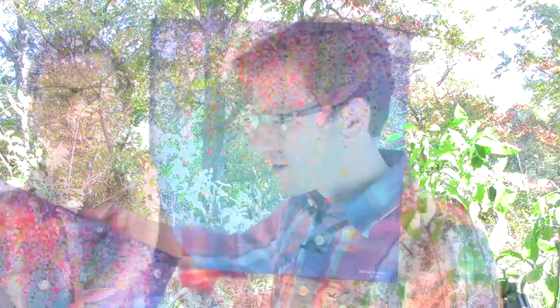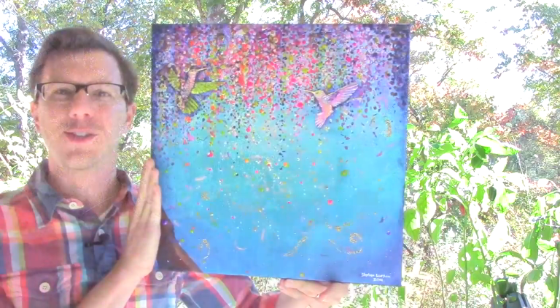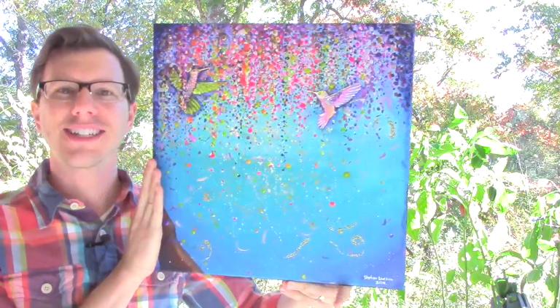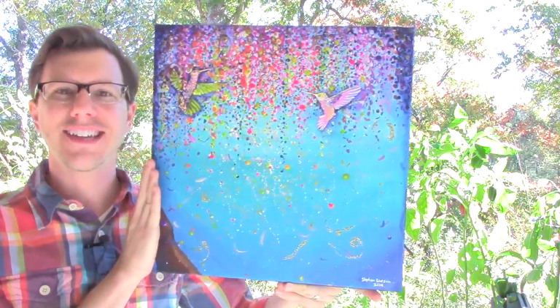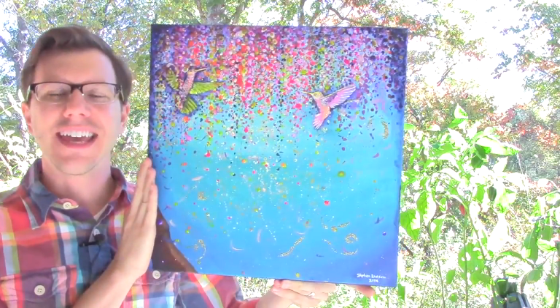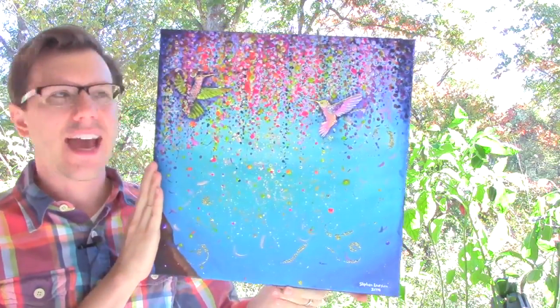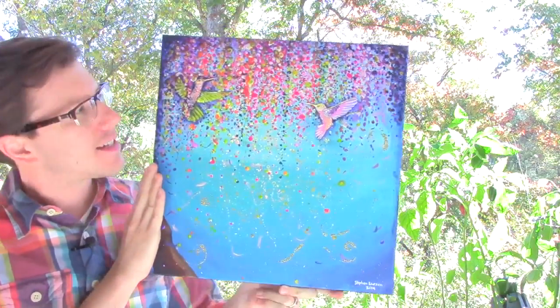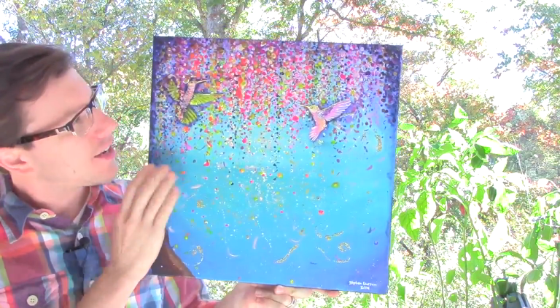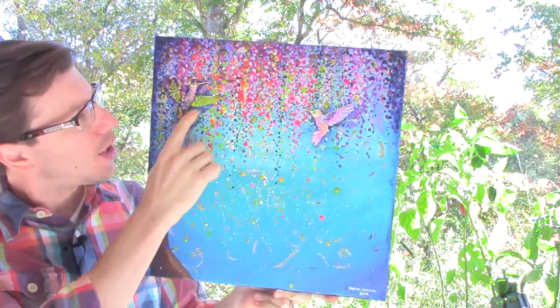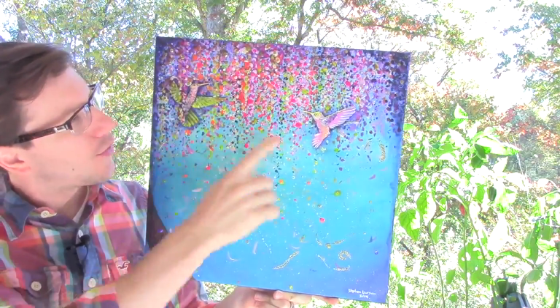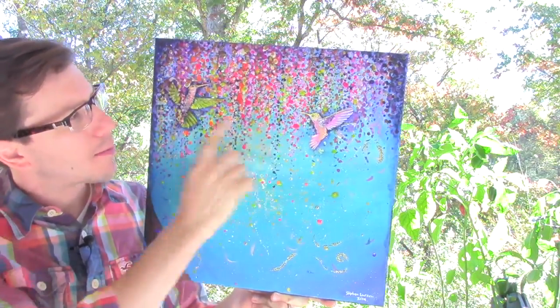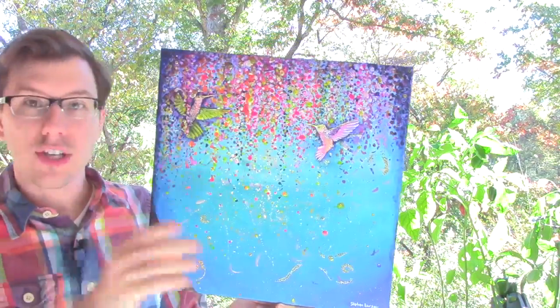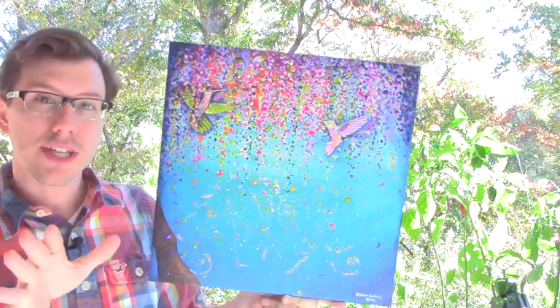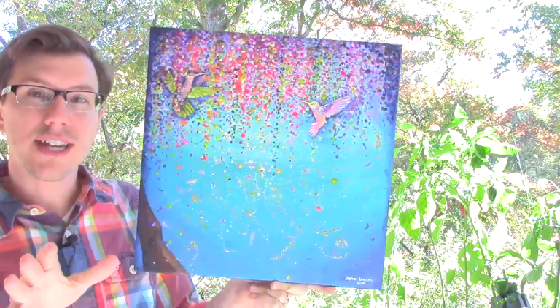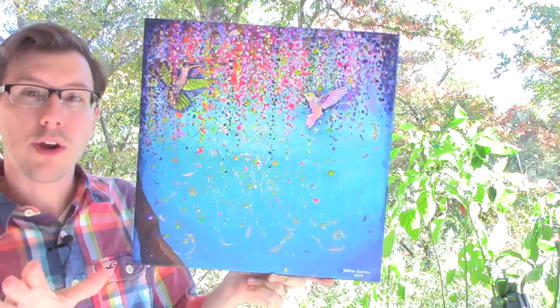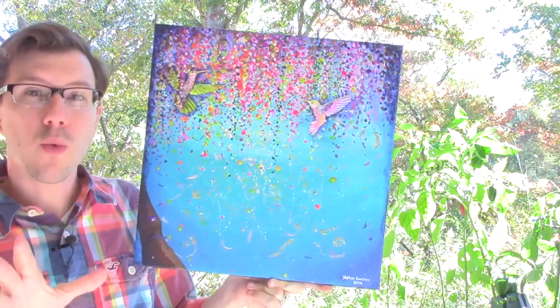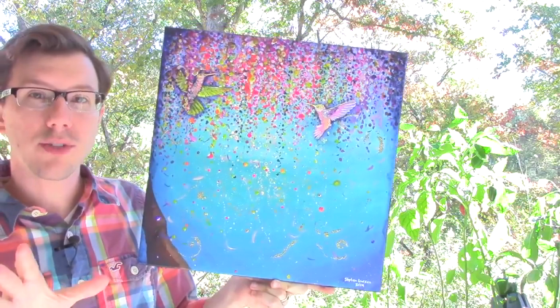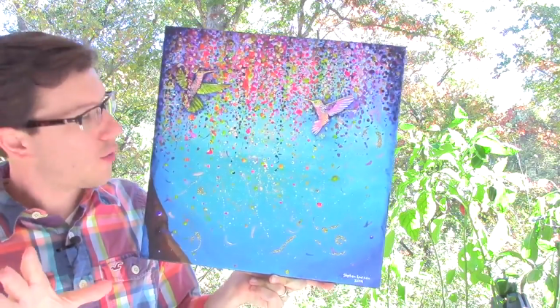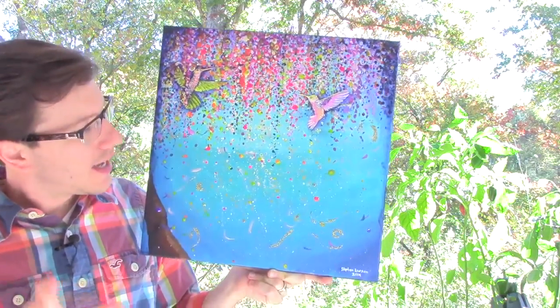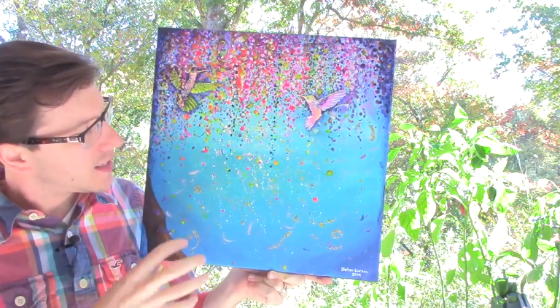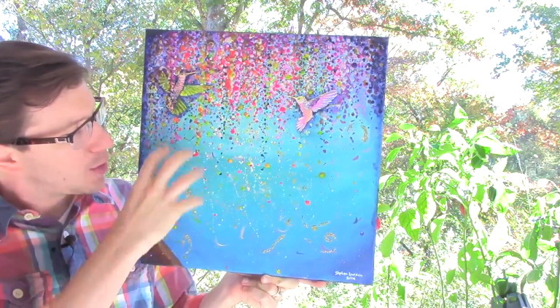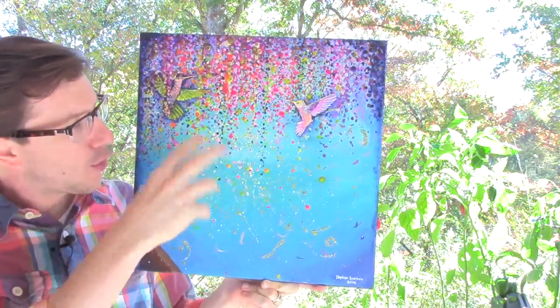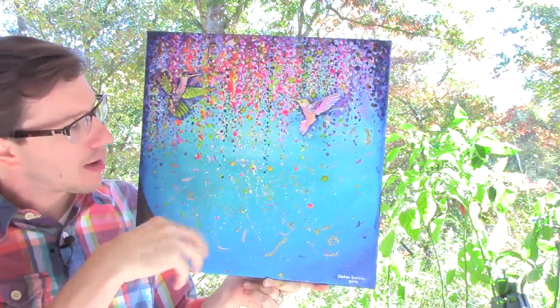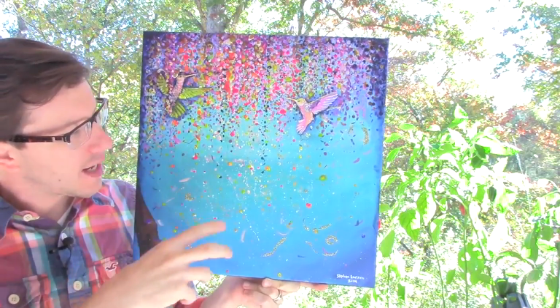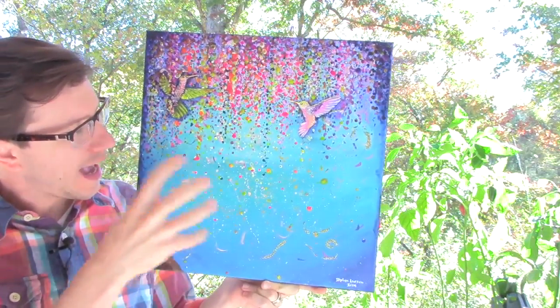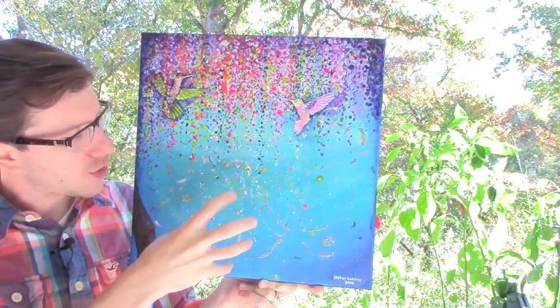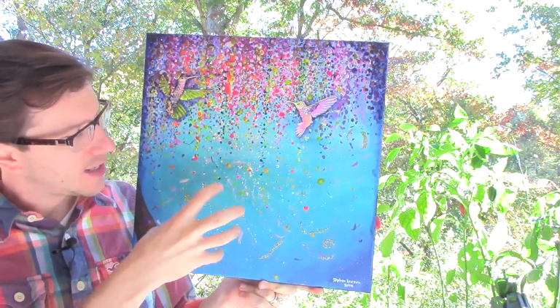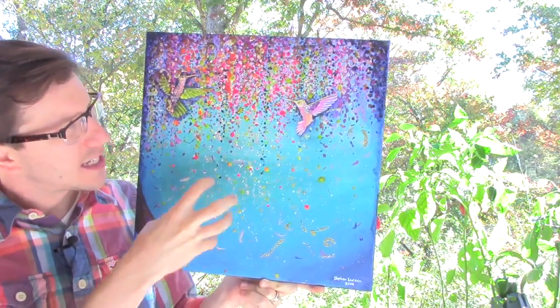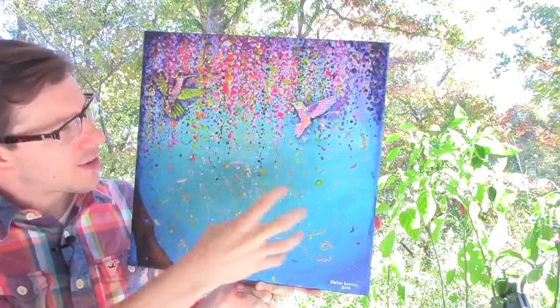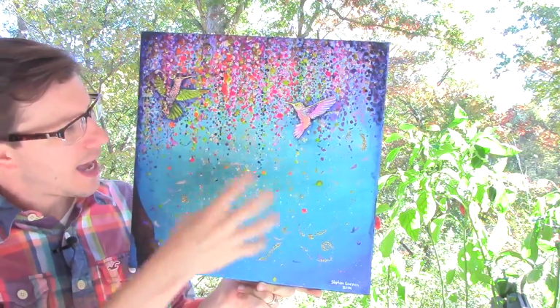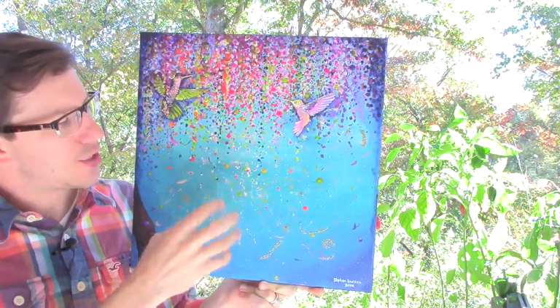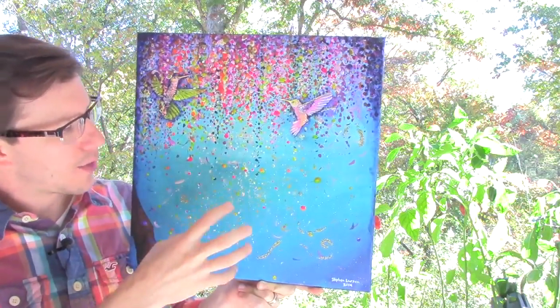So as you can see, it has a number of hummingbirds that you will get to decide where you want them to go. It has a beautiful, brightly colored, abstract, splattered, high energy background.